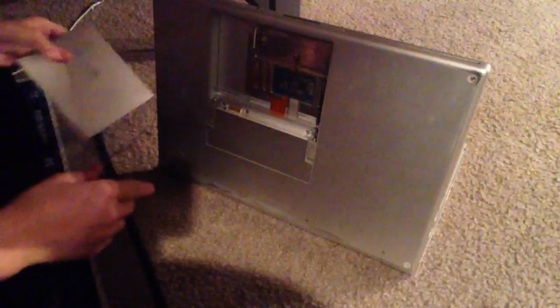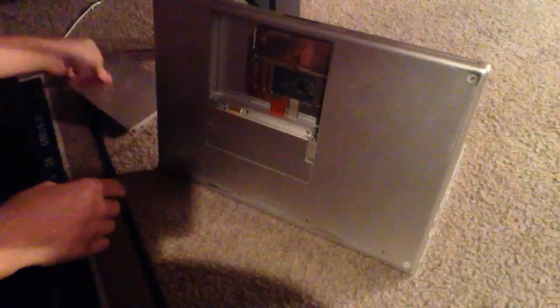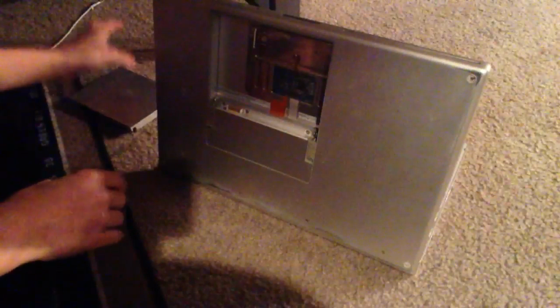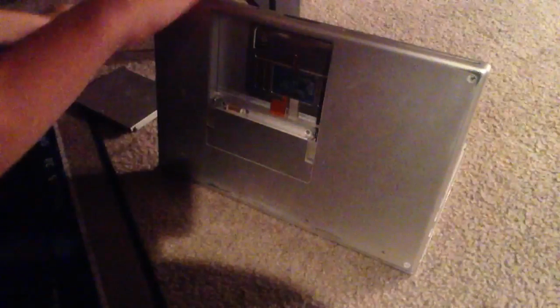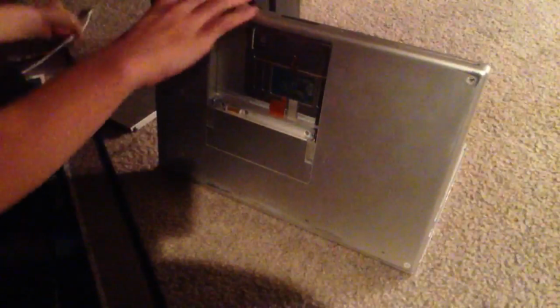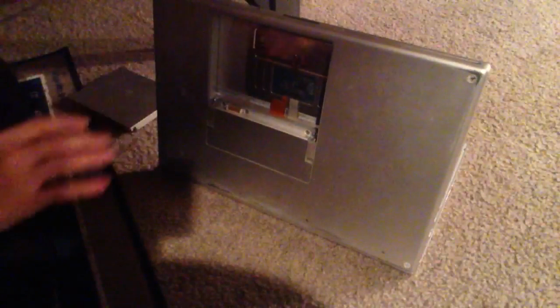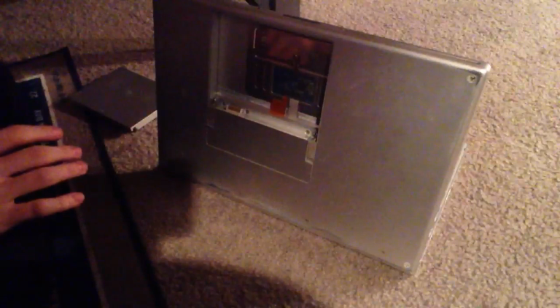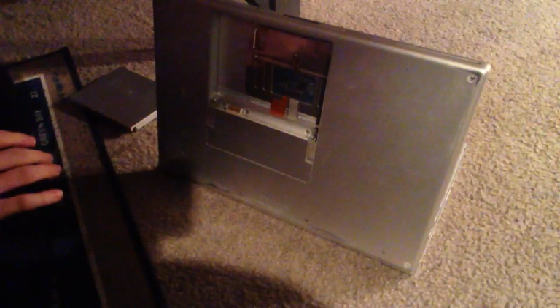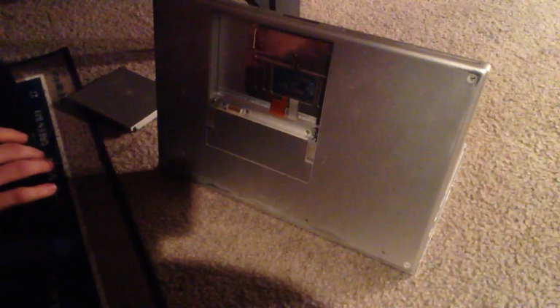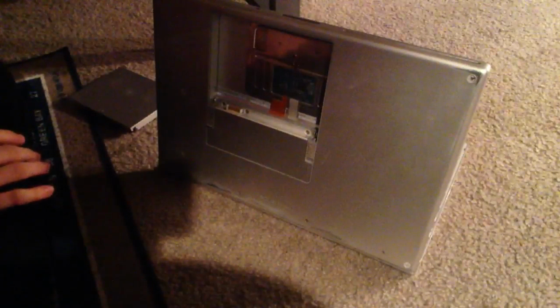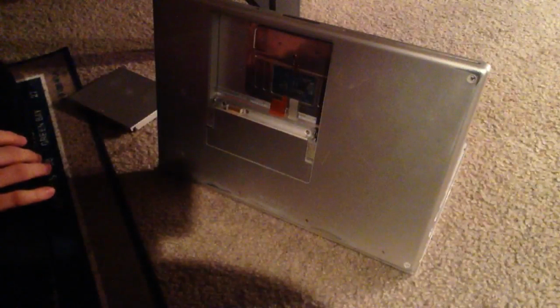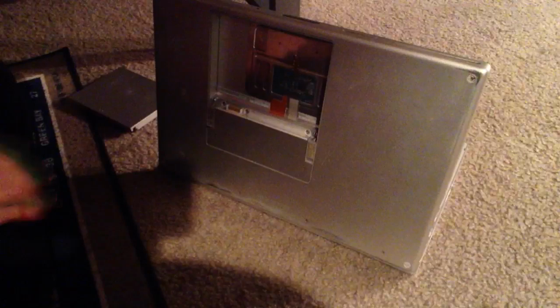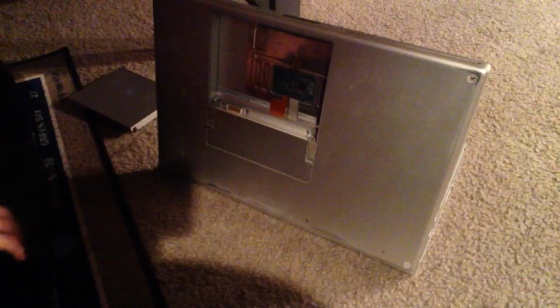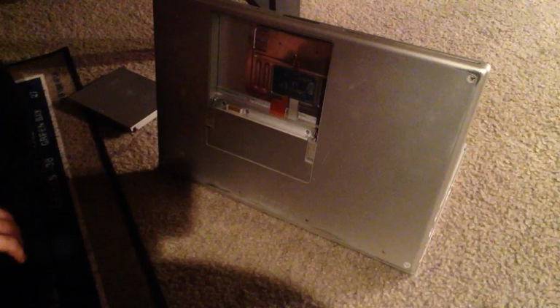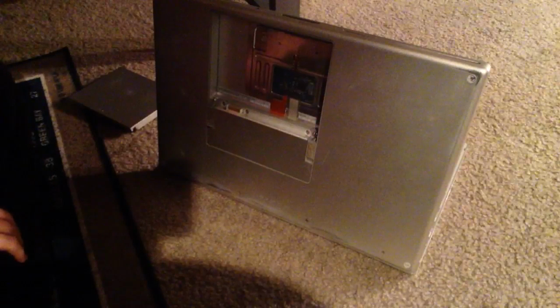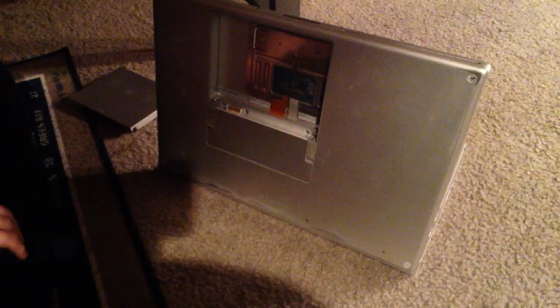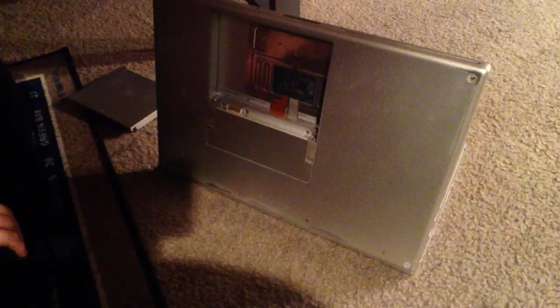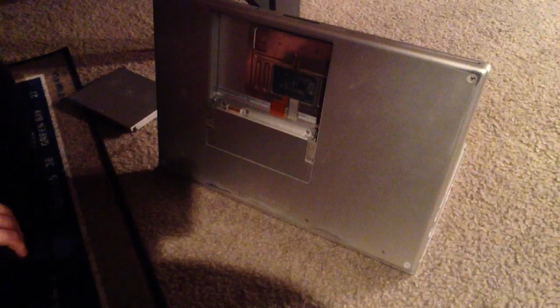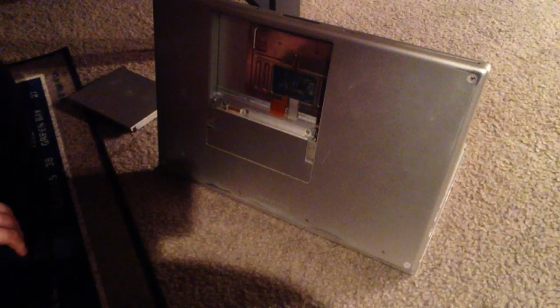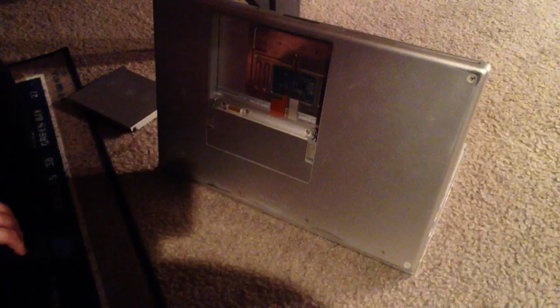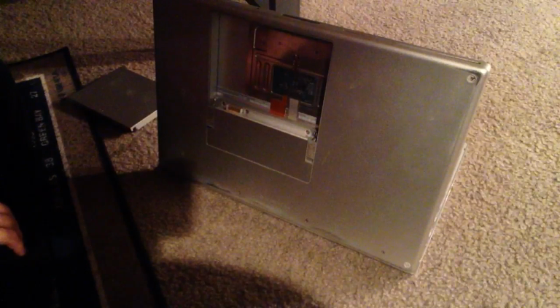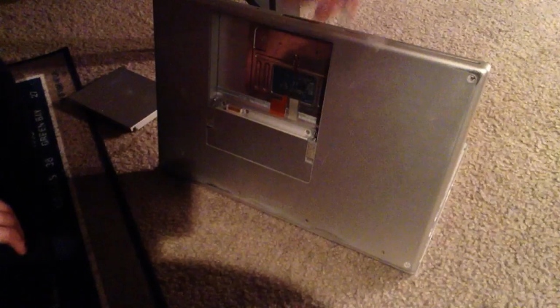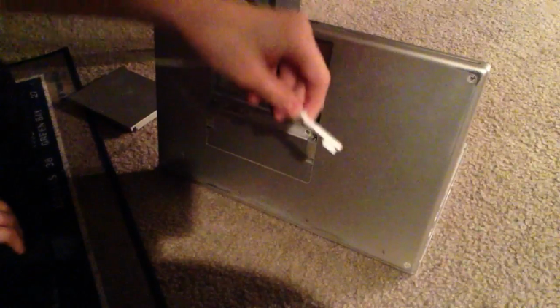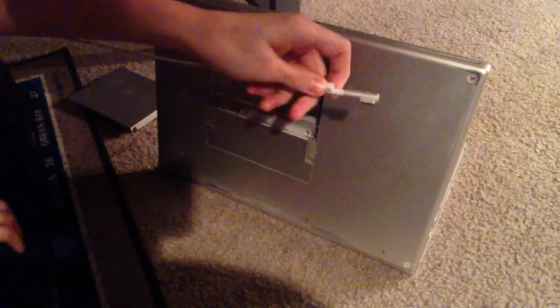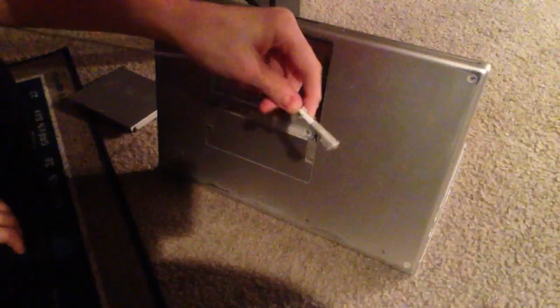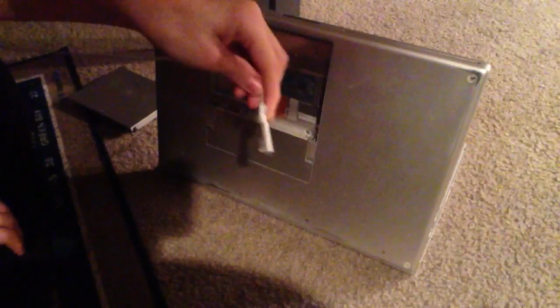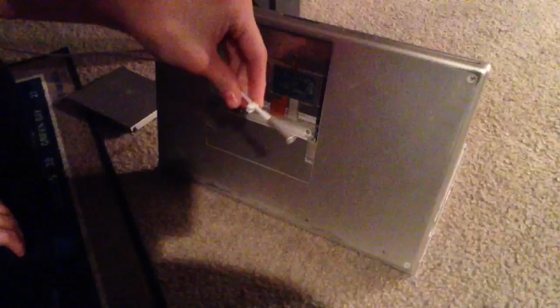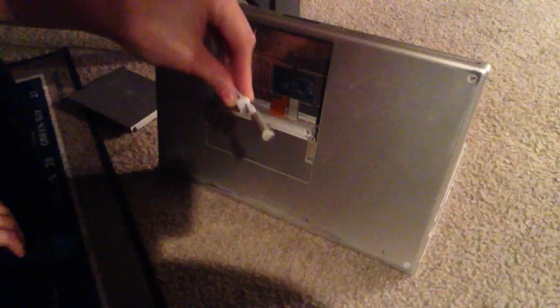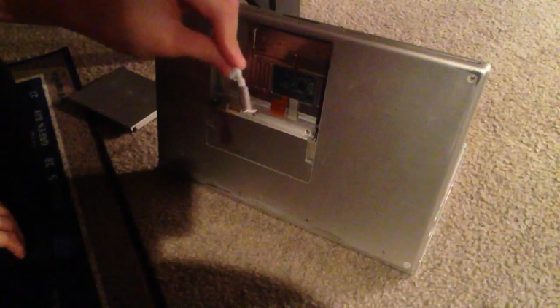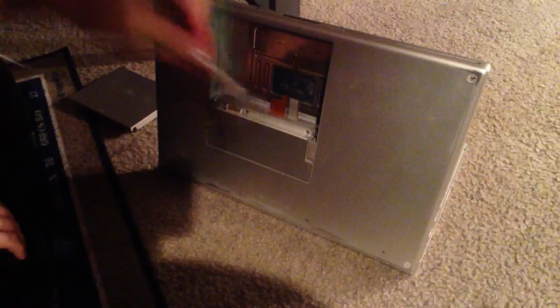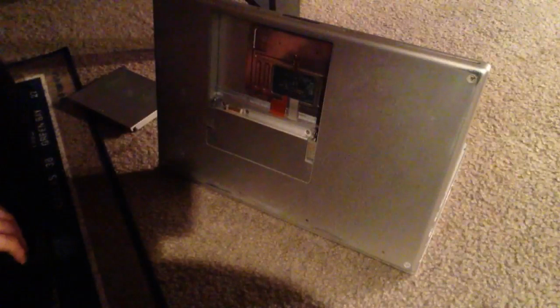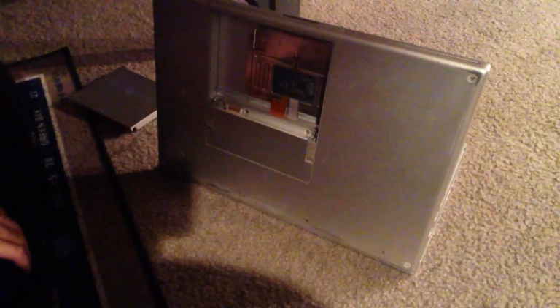So once you have done that, you want to take out your power cable. If you can see that — which you probably can't — power cable, there it is. You want to take that out.